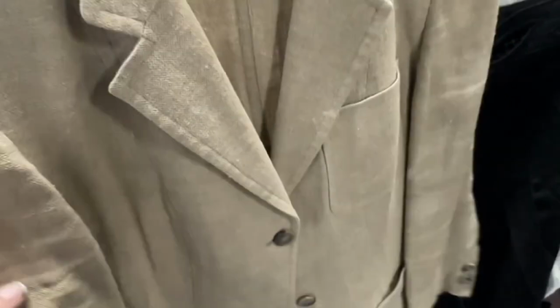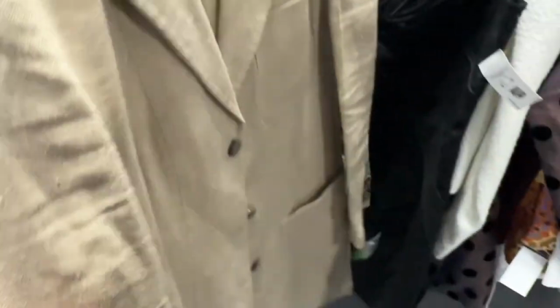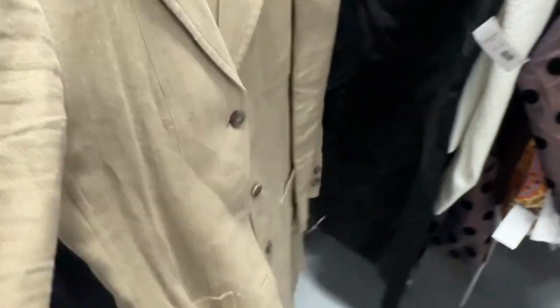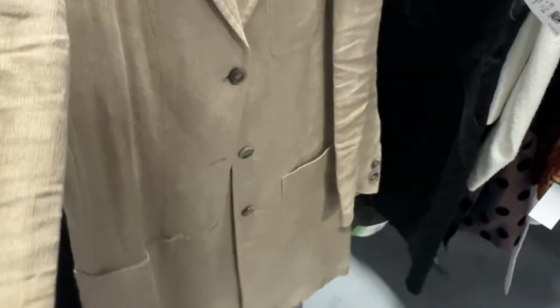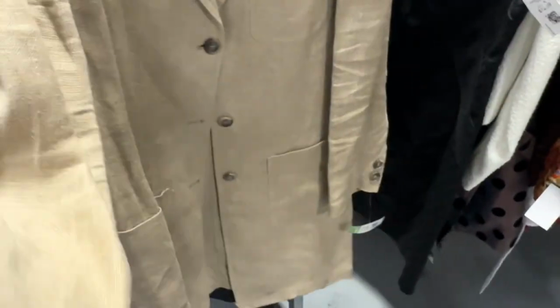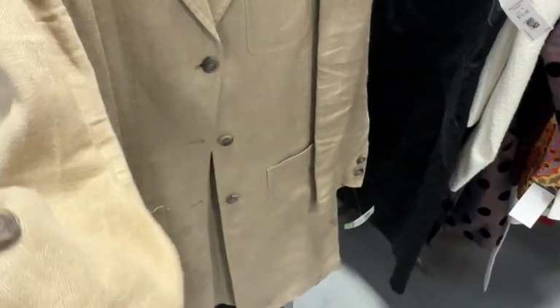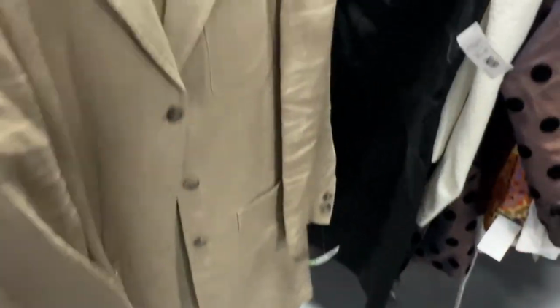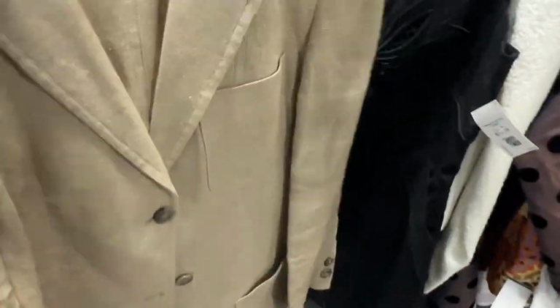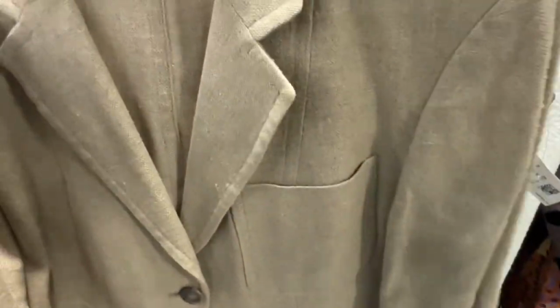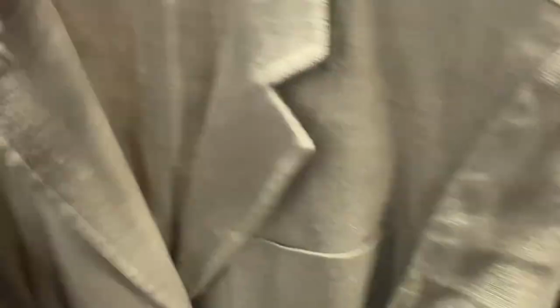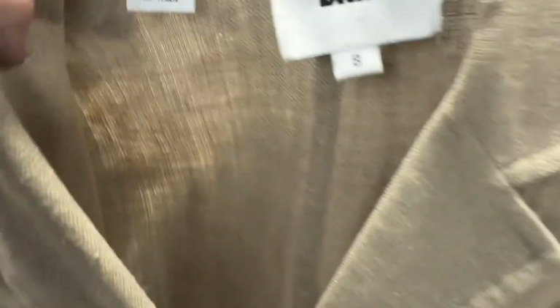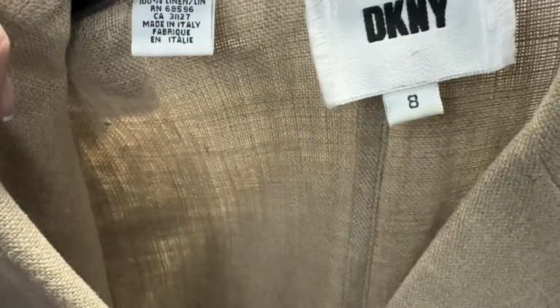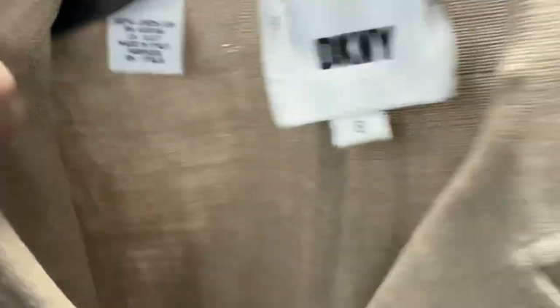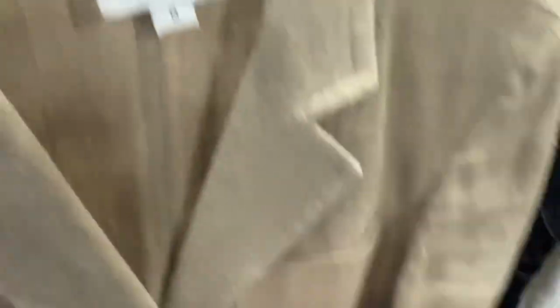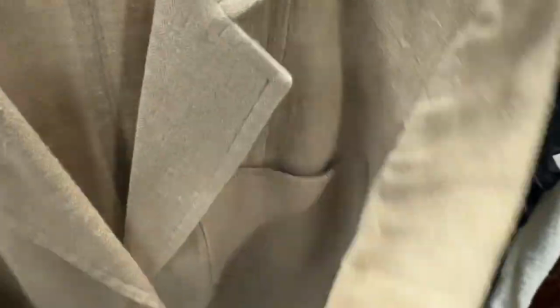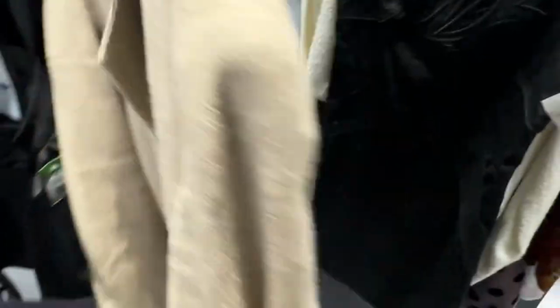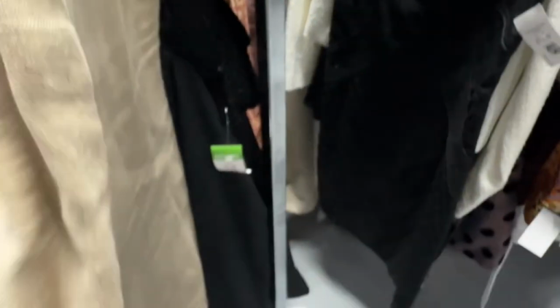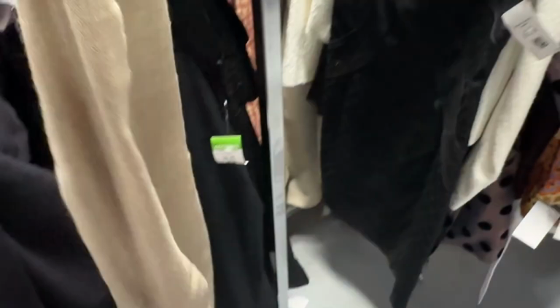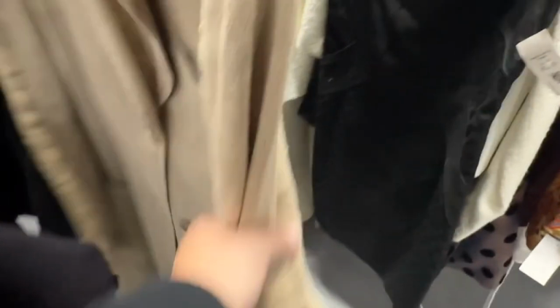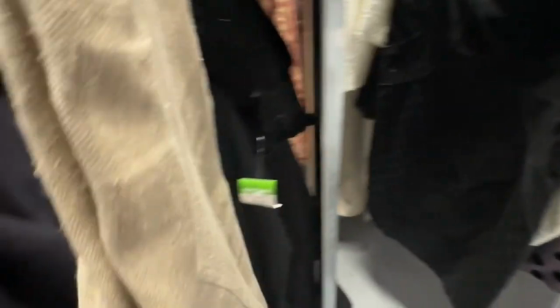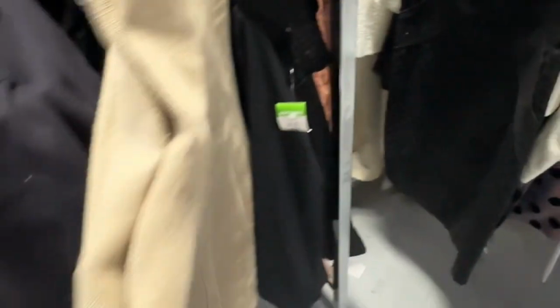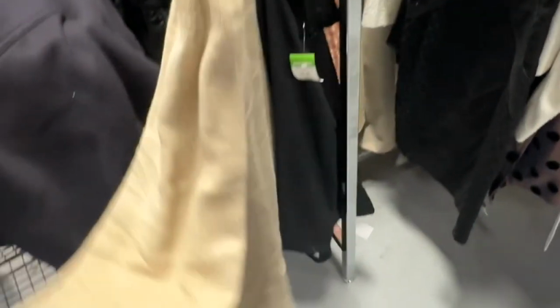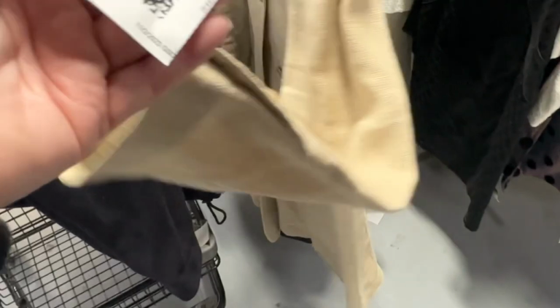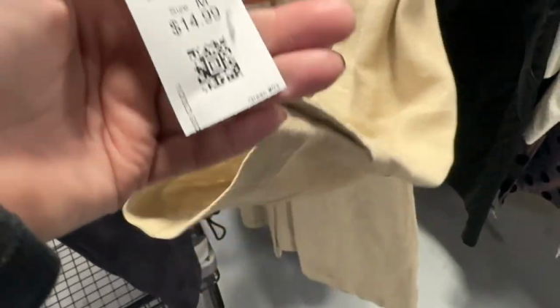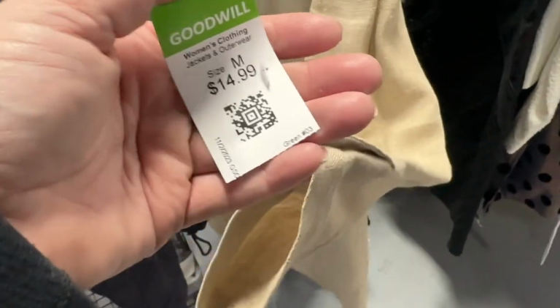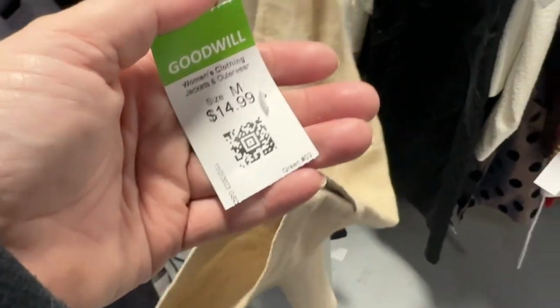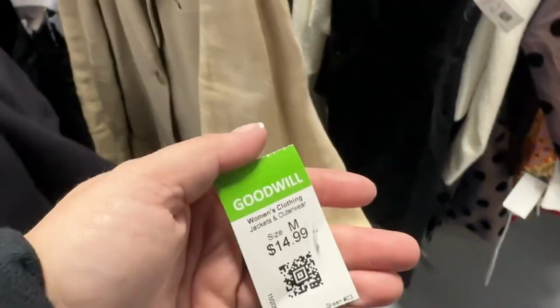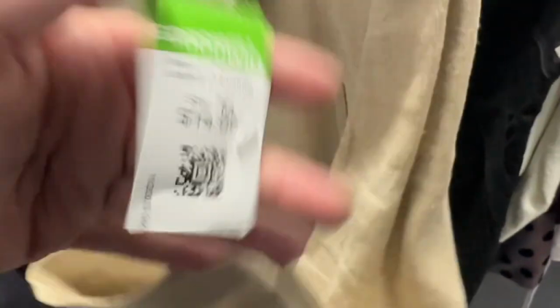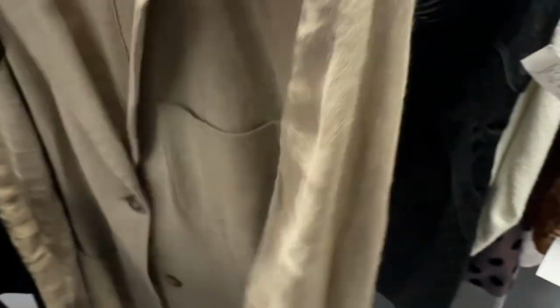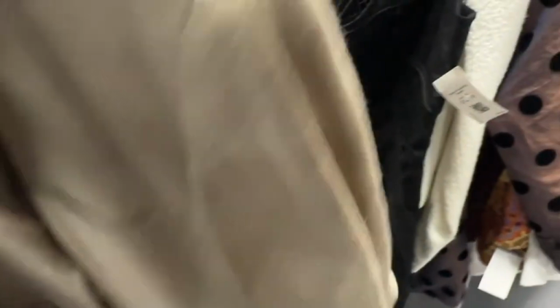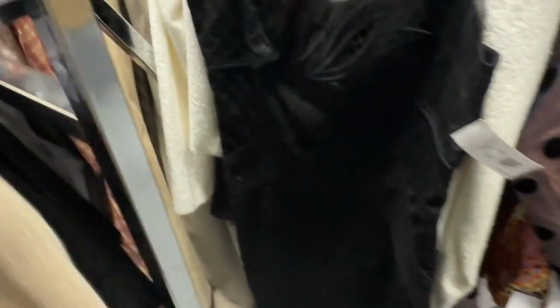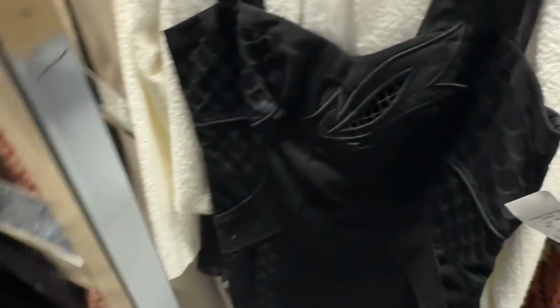I really like this DKNY linen long jacket. But DKNY is a tough sell. $15 — I mean, I like it, but I don't need it.